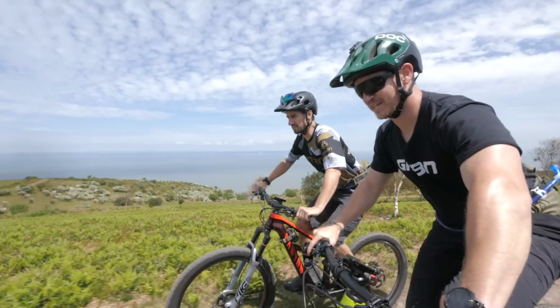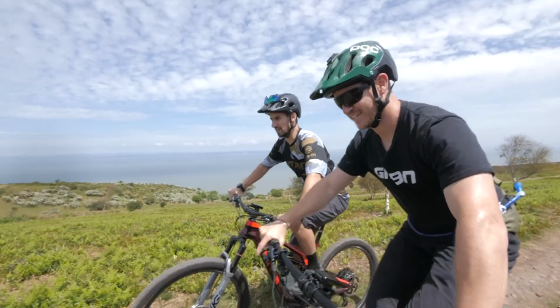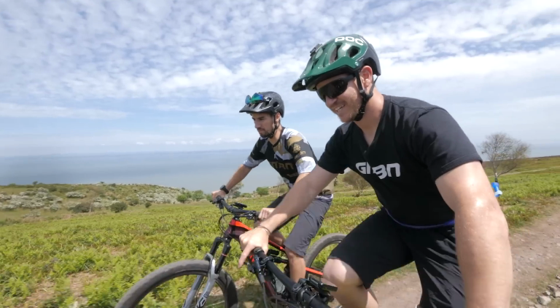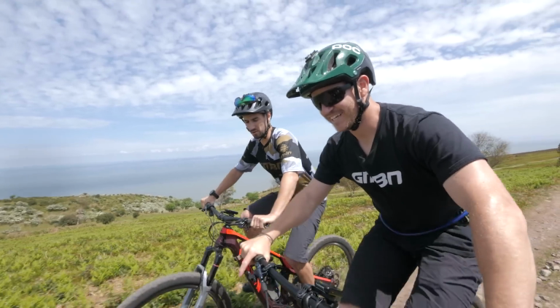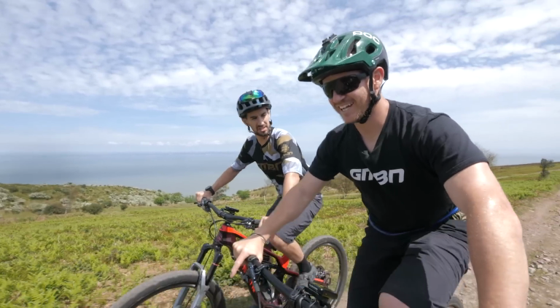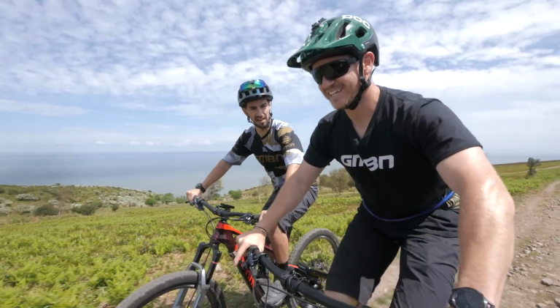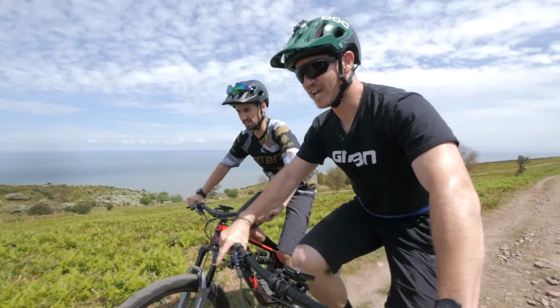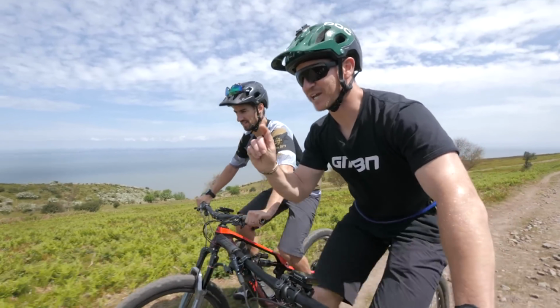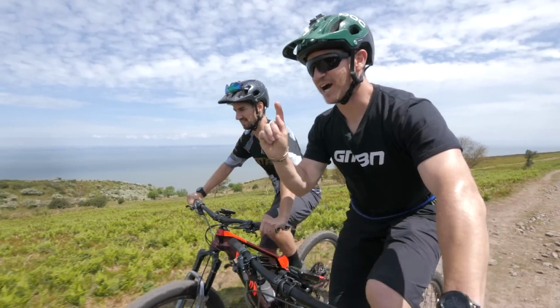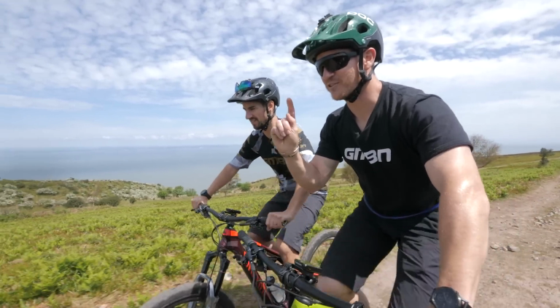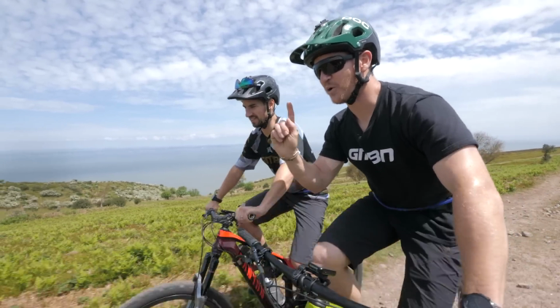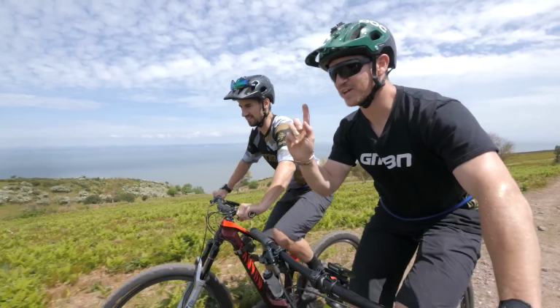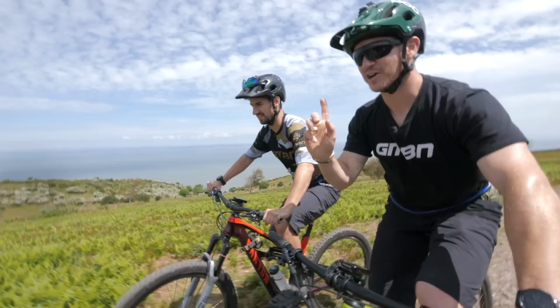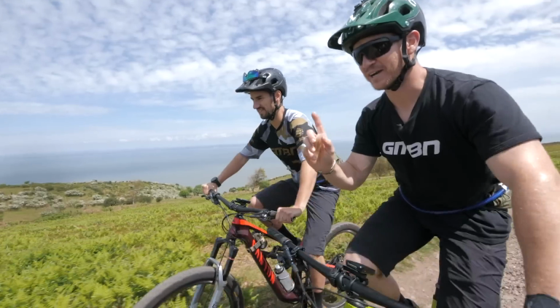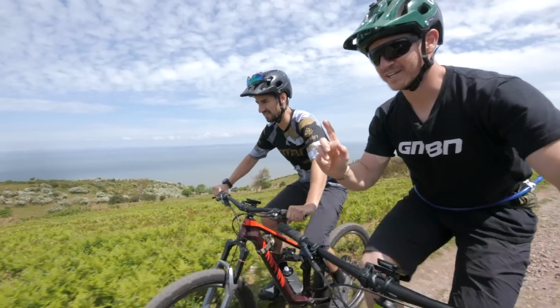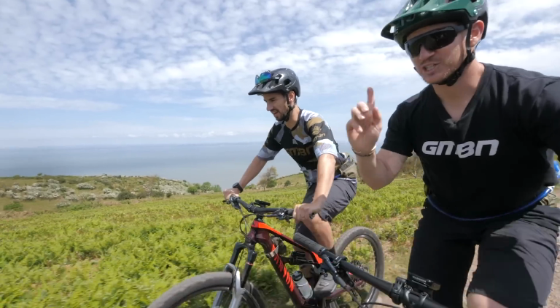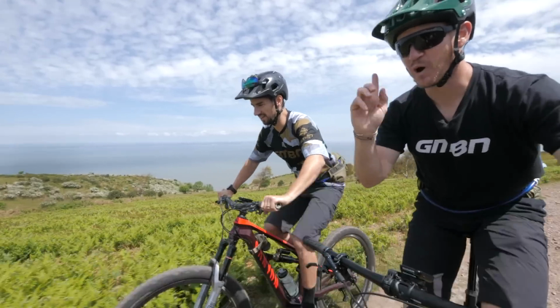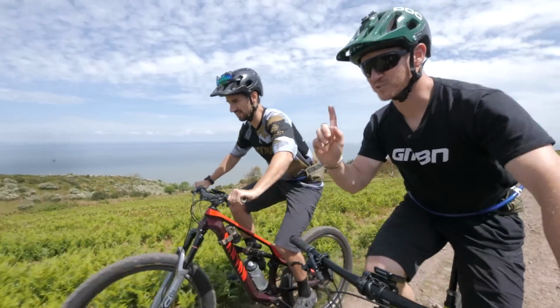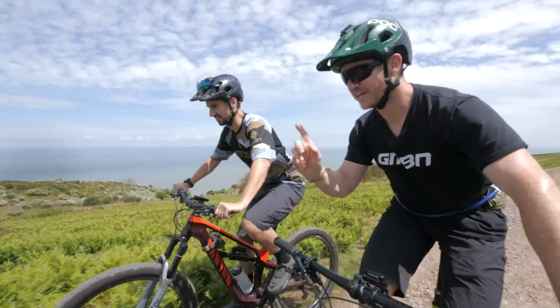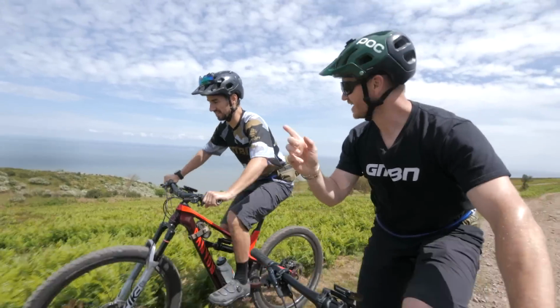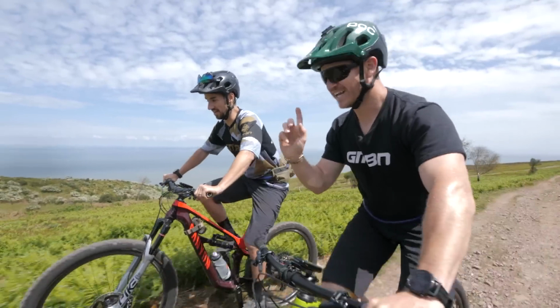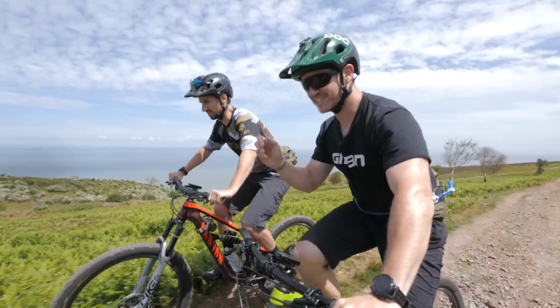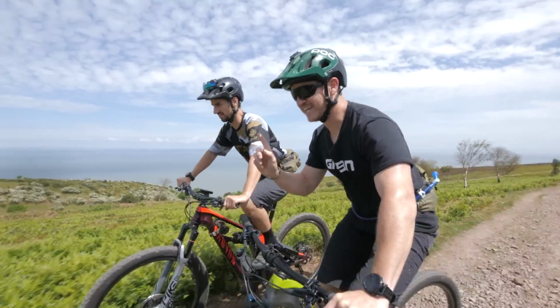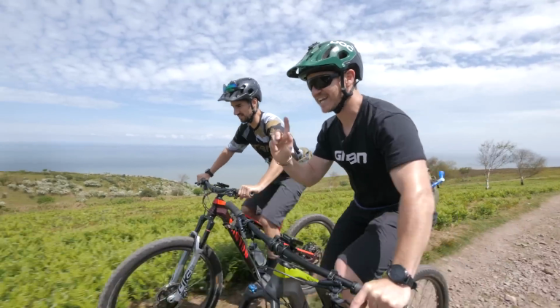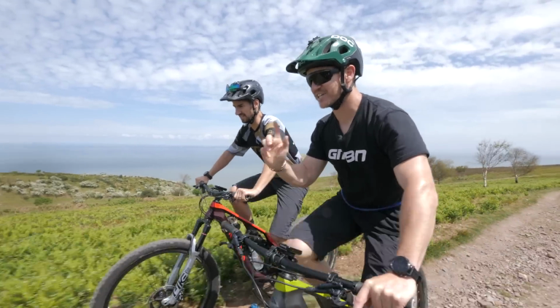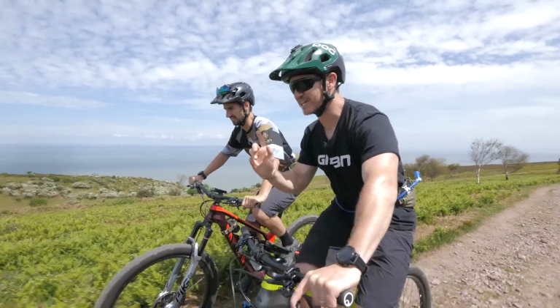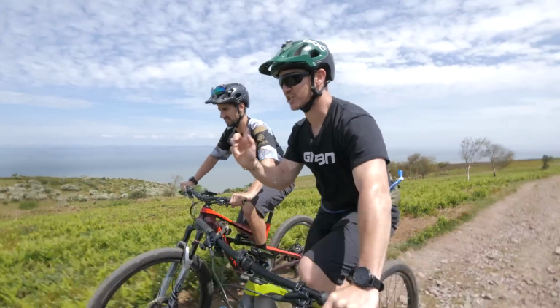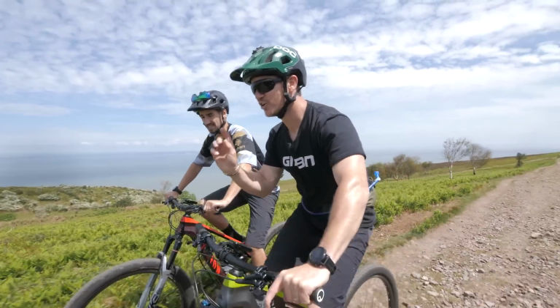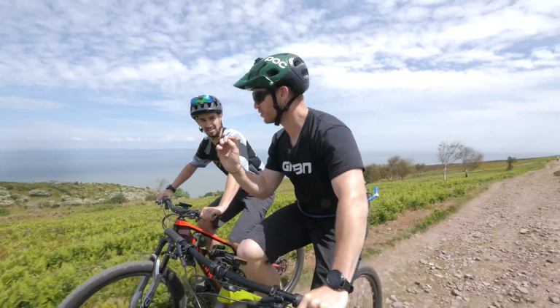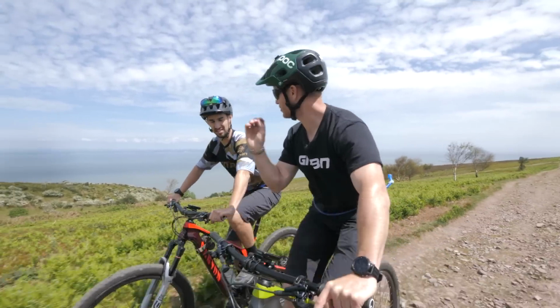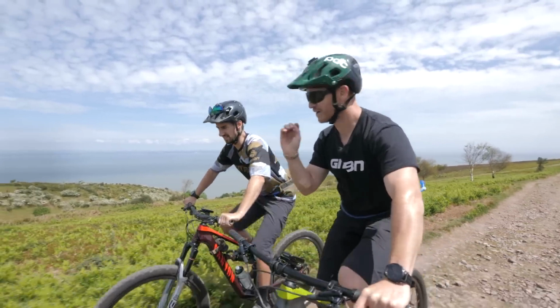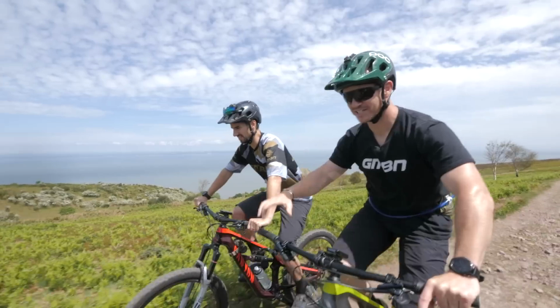Do you want me to tell you all about your cassette? I've got one thing I know about it — 12-speed, on XT and SLX, good for all those budgets.